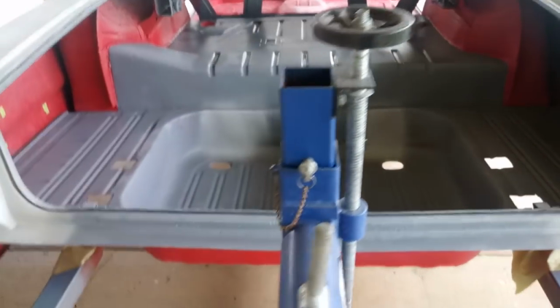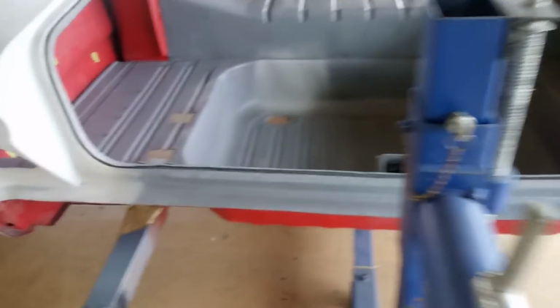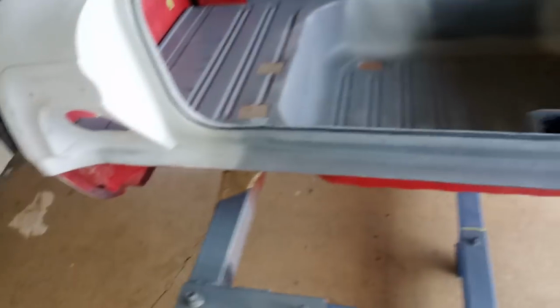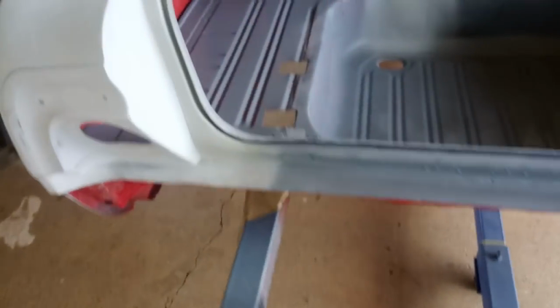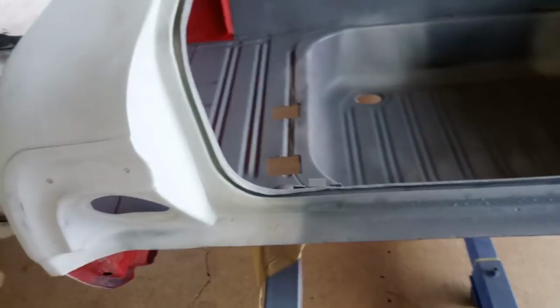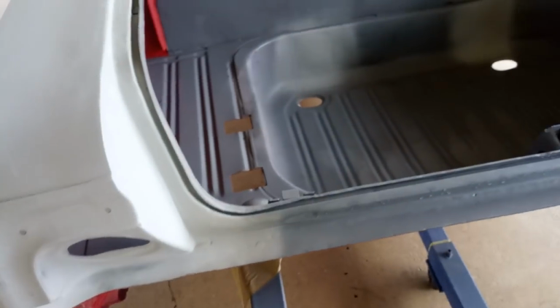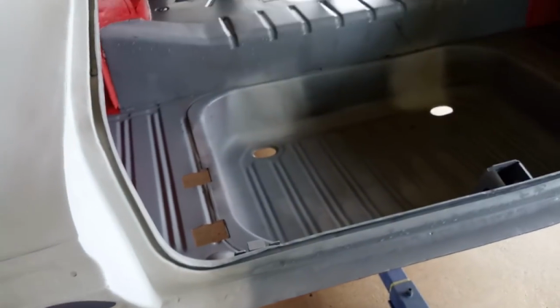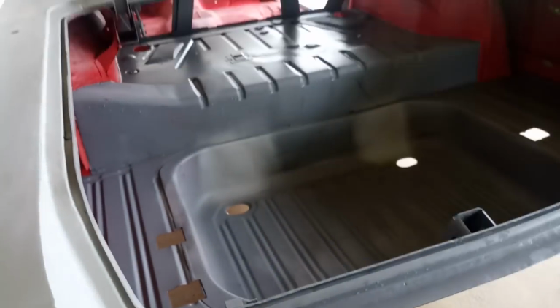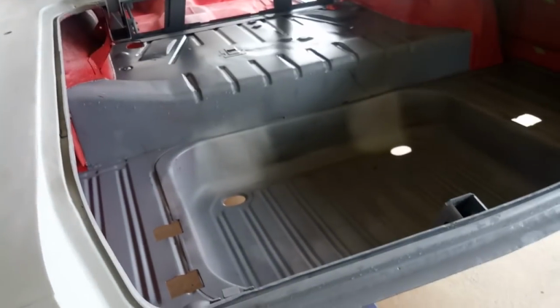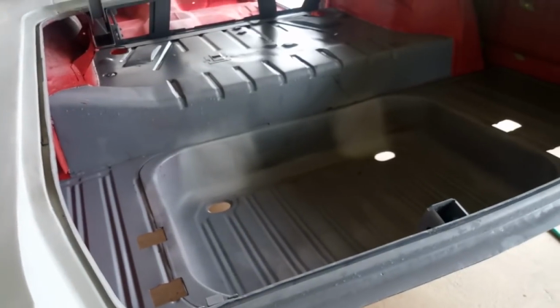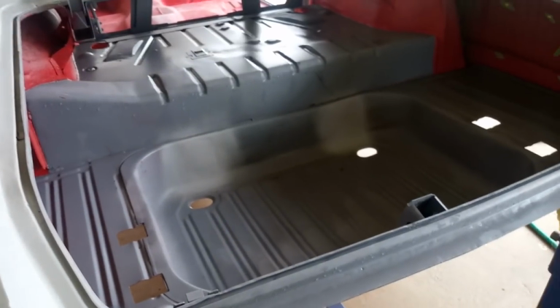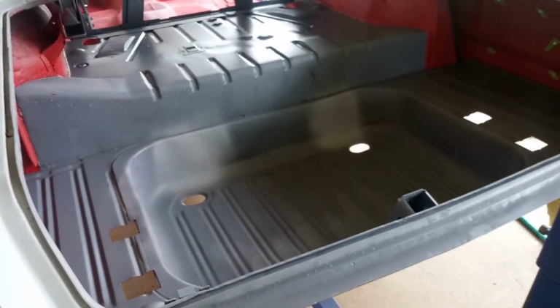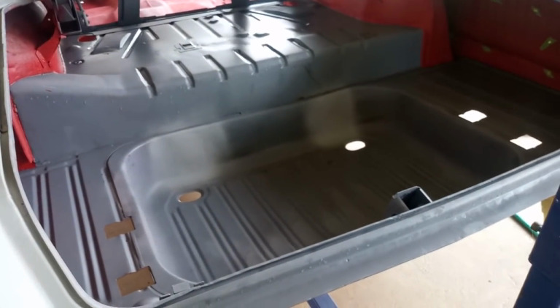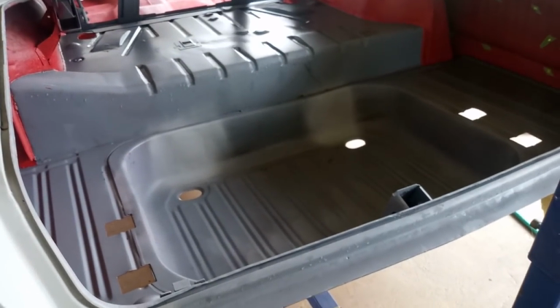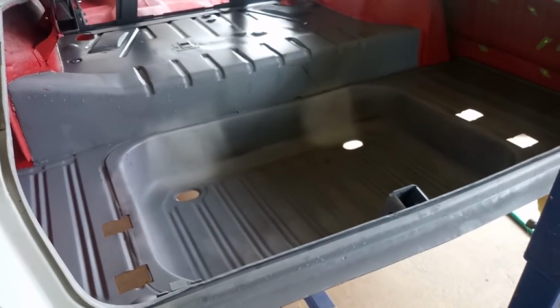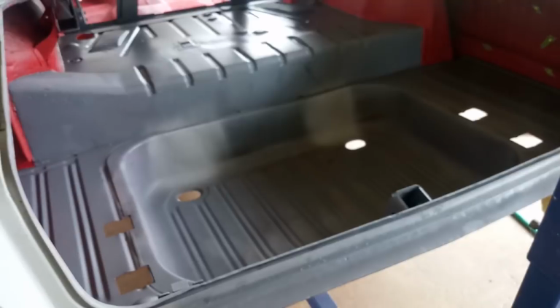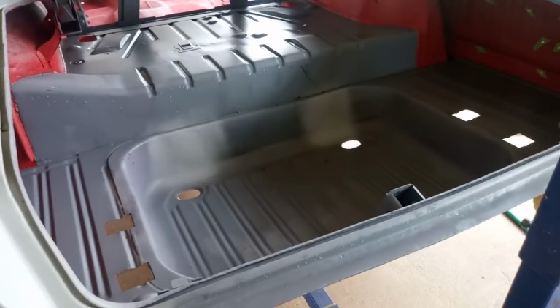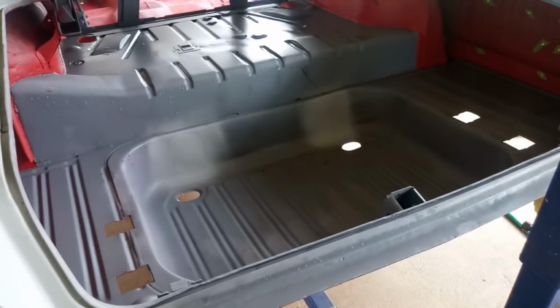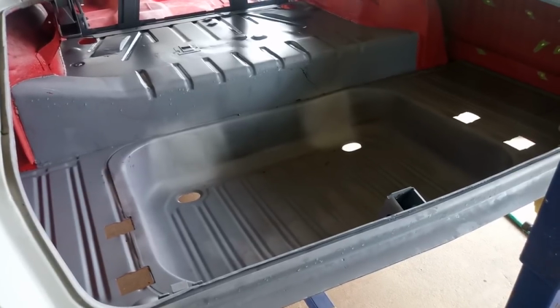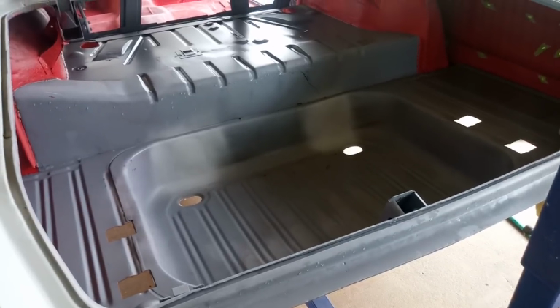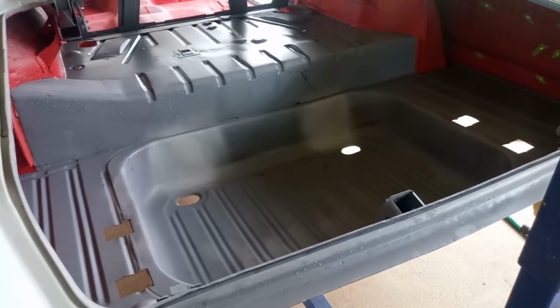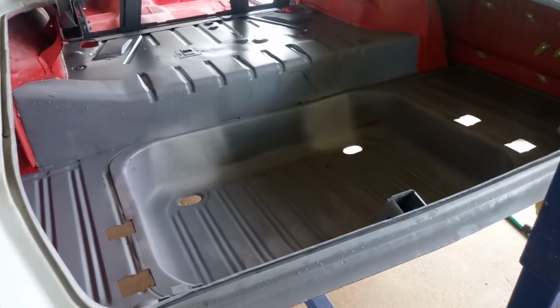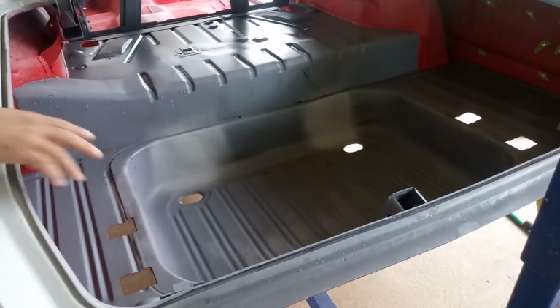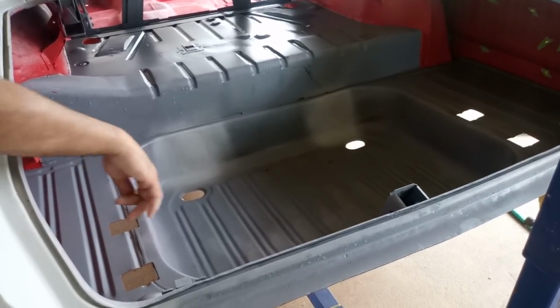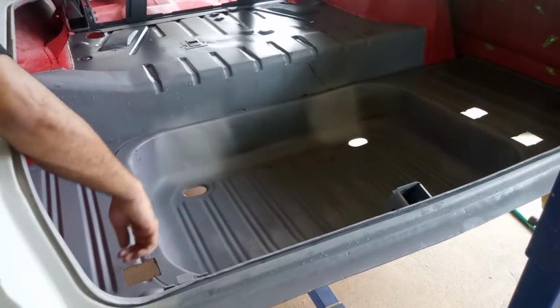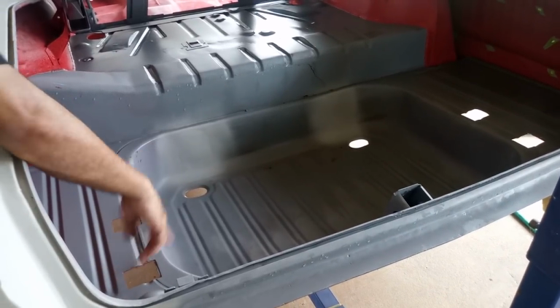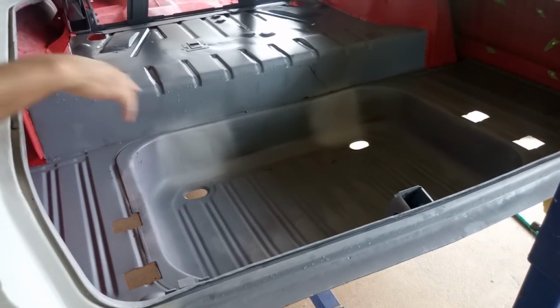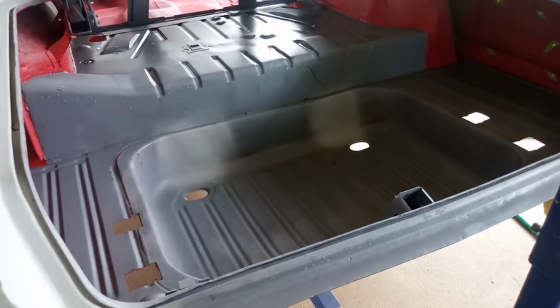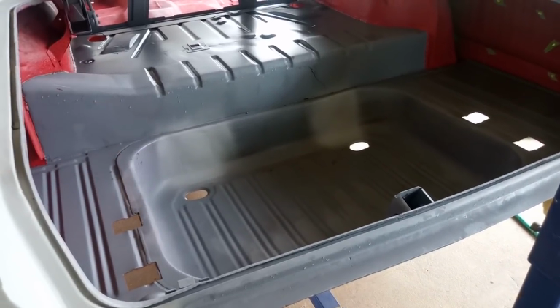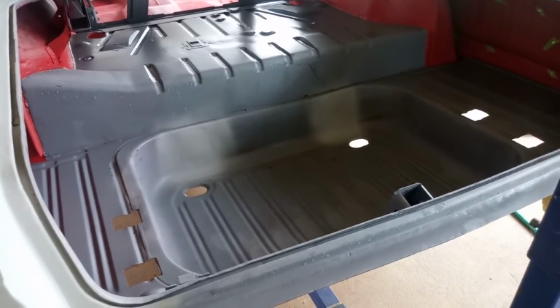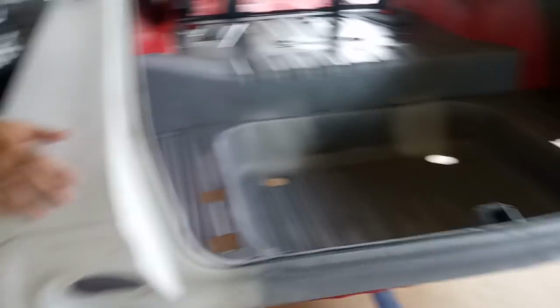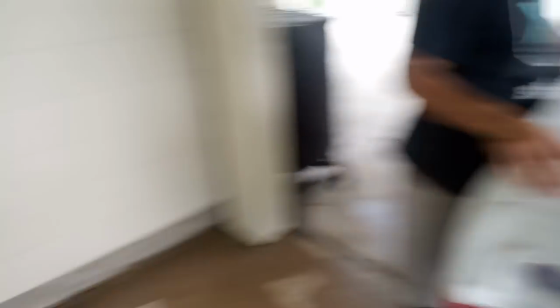The holes are also cut out for the frame — this thing has already been test fitted on the chassis a couple of times, for the engine and the uprights for the battery tray.